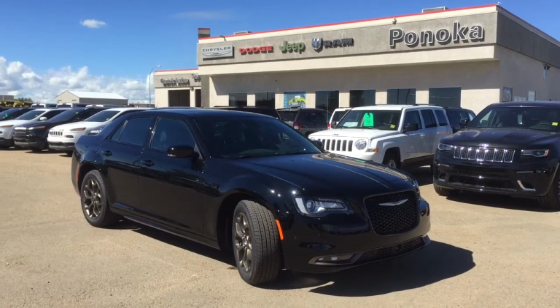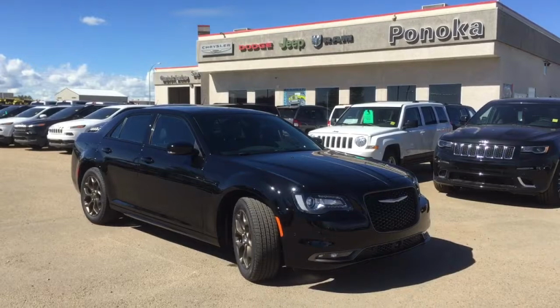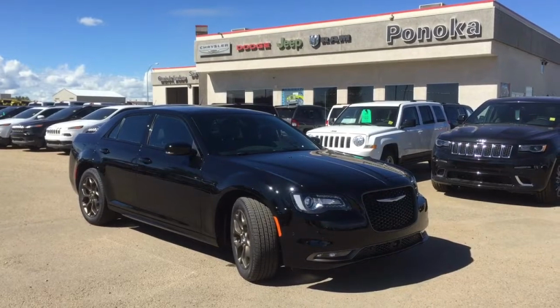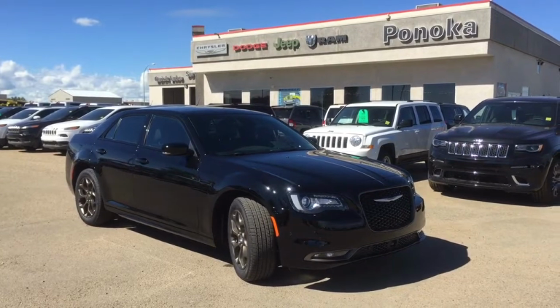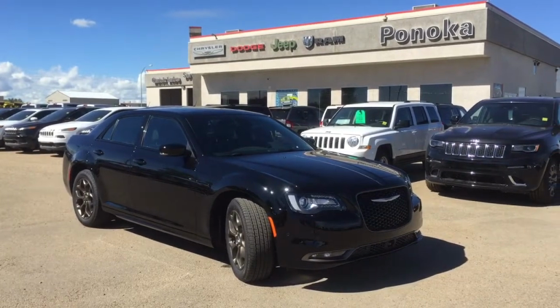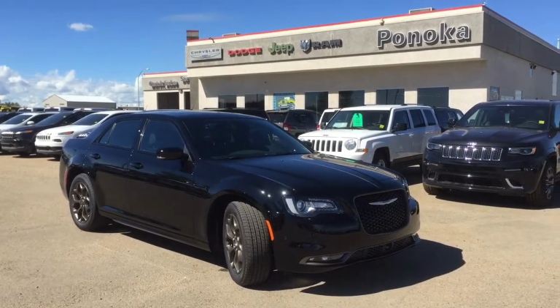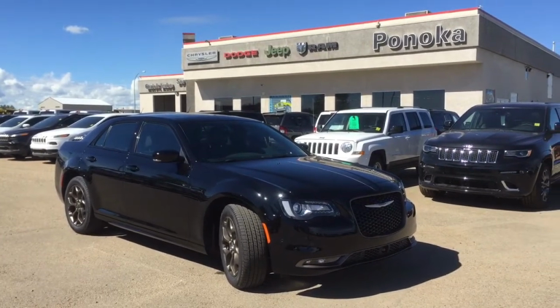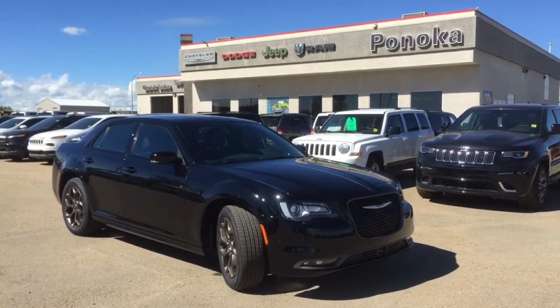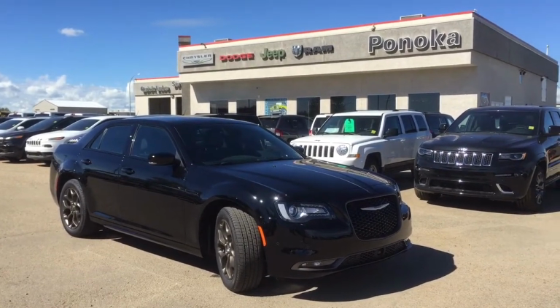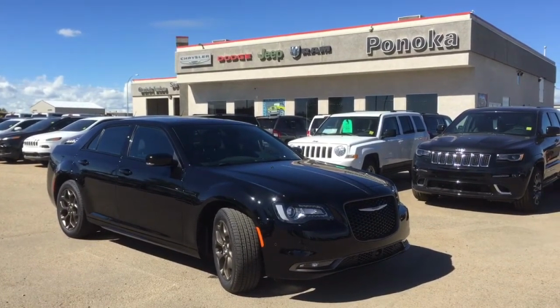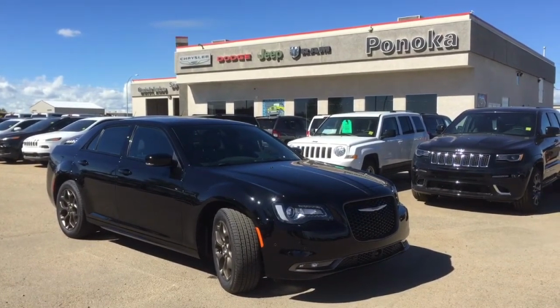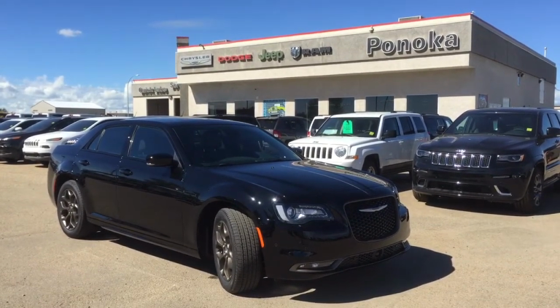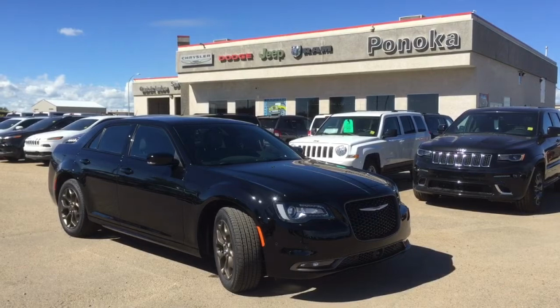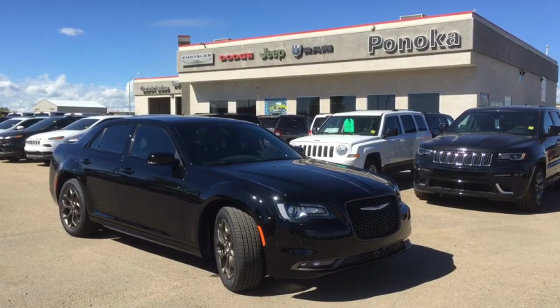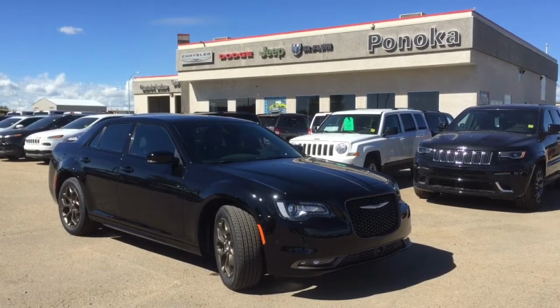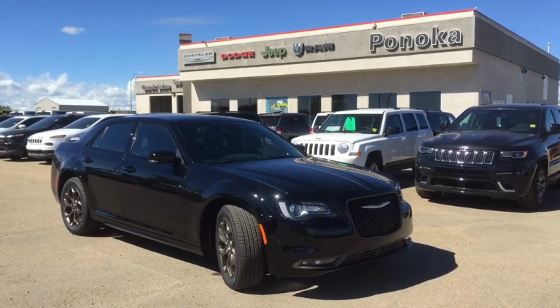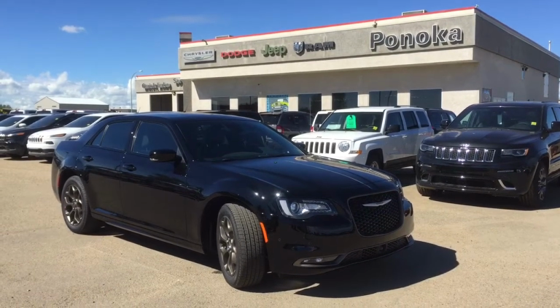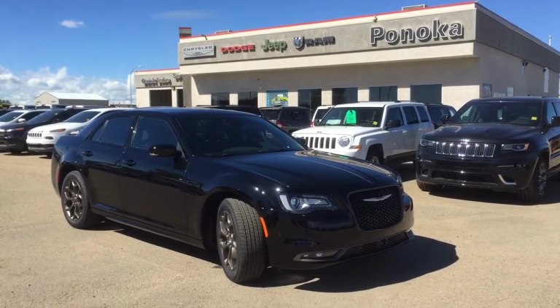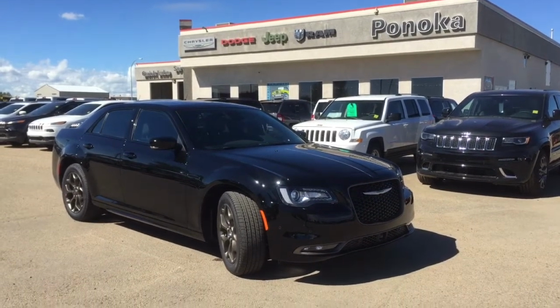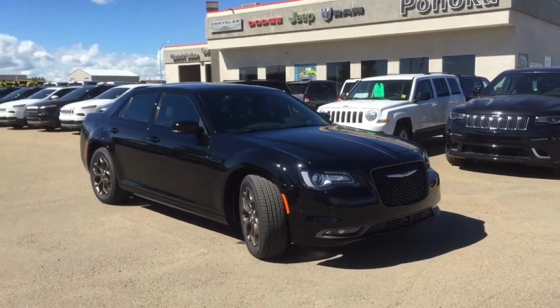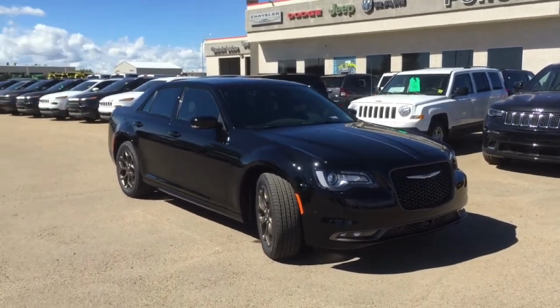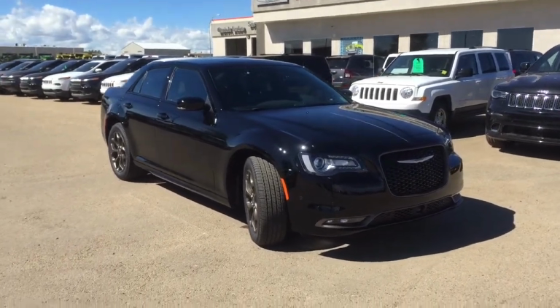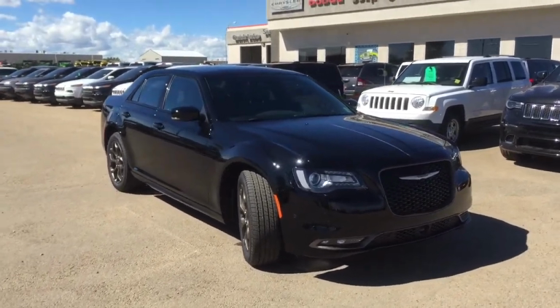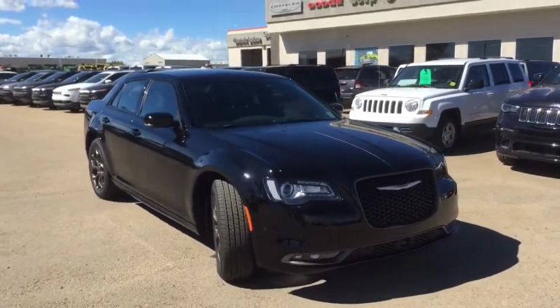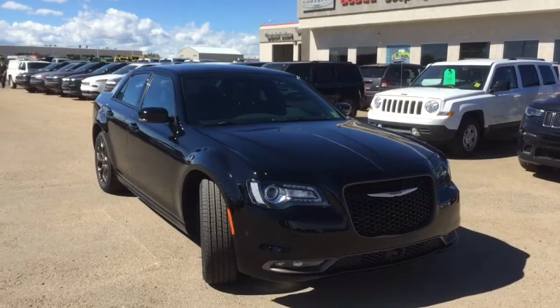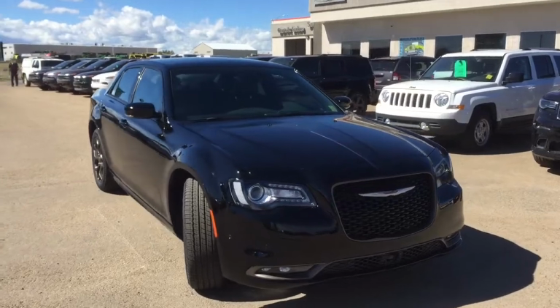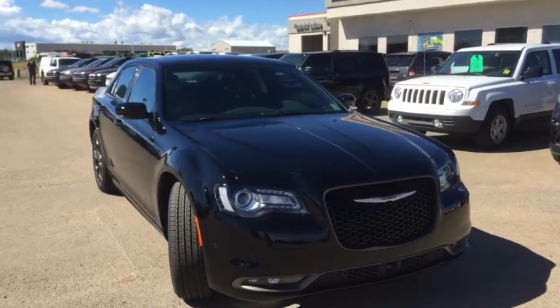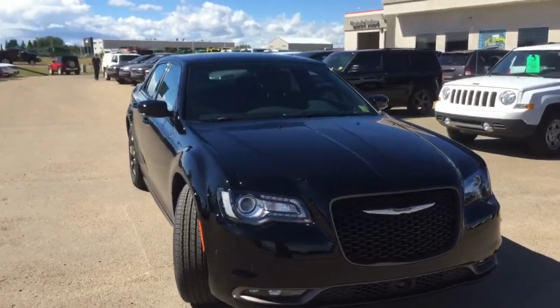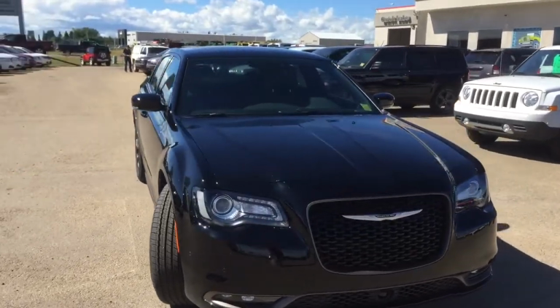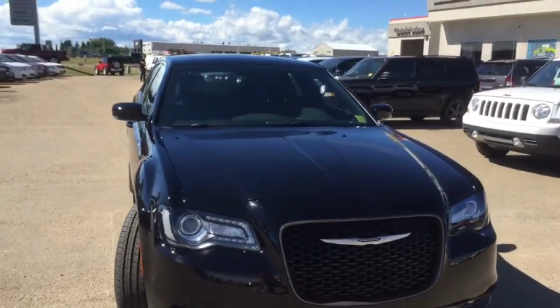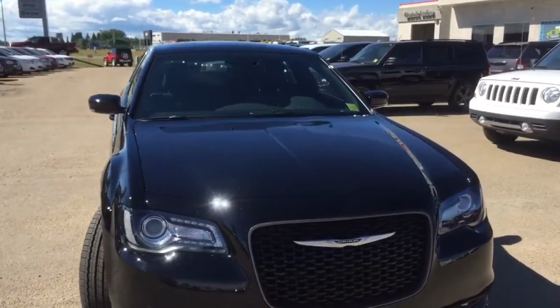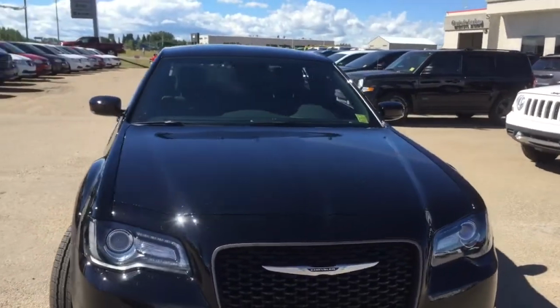Hi, this is Sarah with Pinocchio Chrysler. Today we're going to be having a walk around on a brand new 2016 Chrysler 300 Sport Alloy Edition in gloss black. Under the hood it has a 3.6L V6 engine with an 8-speed automatic transmission.